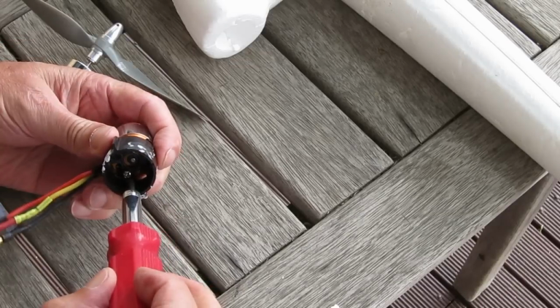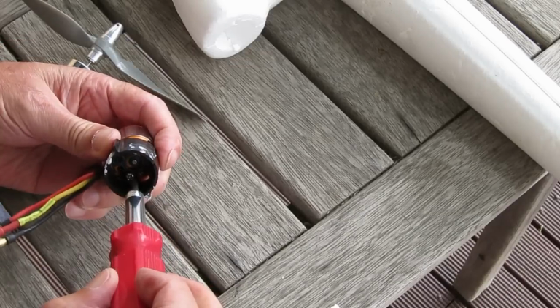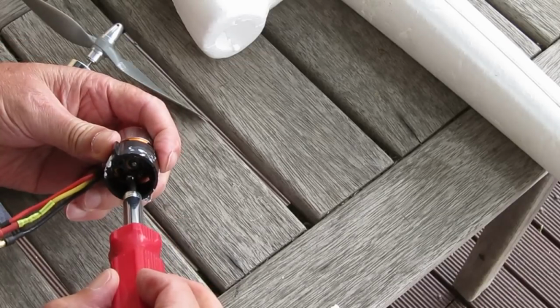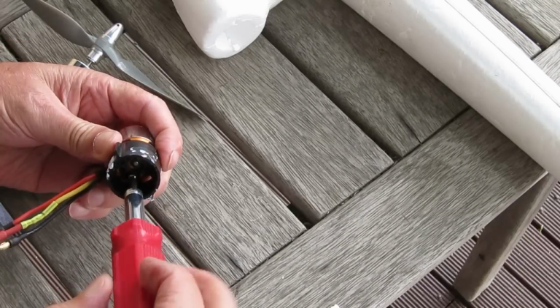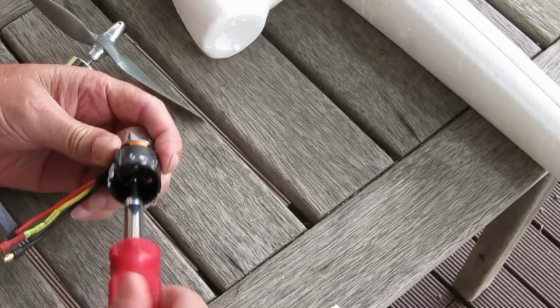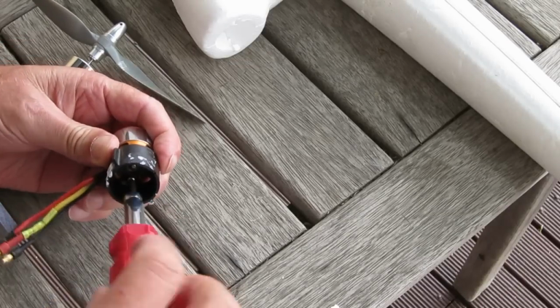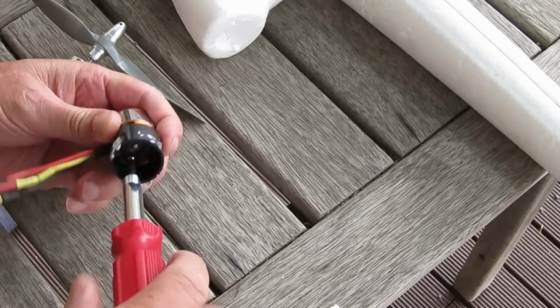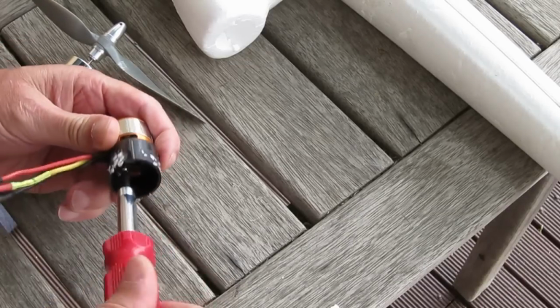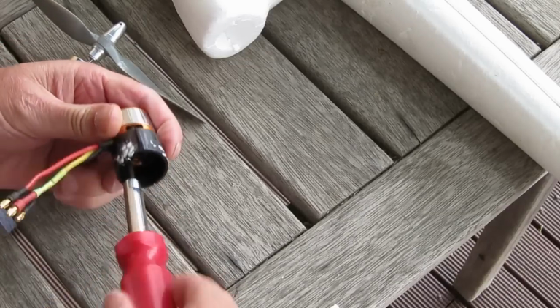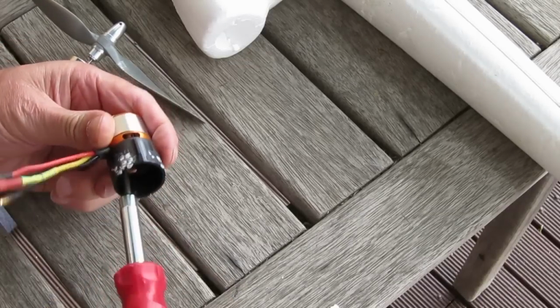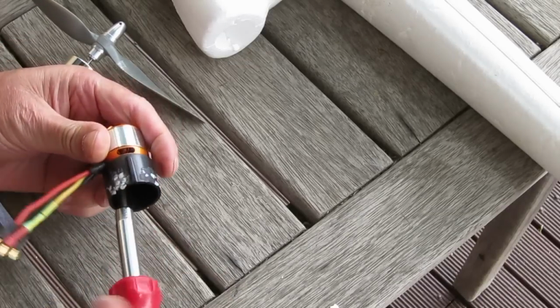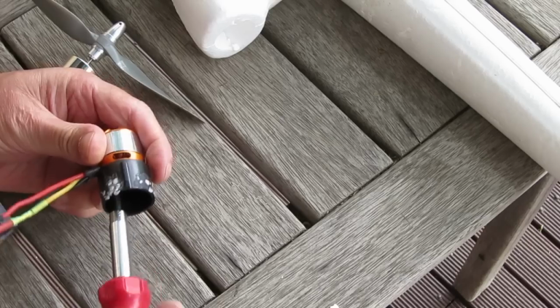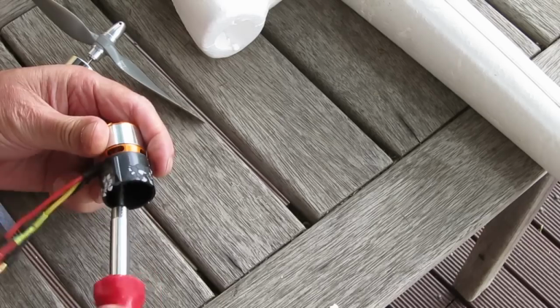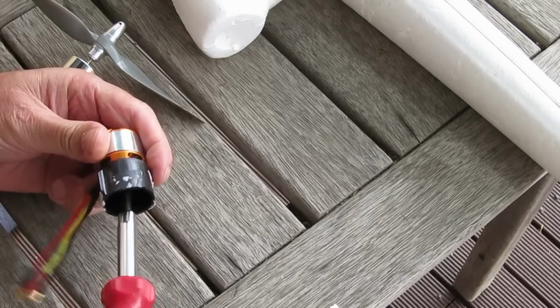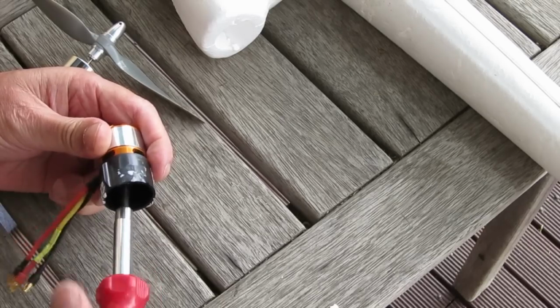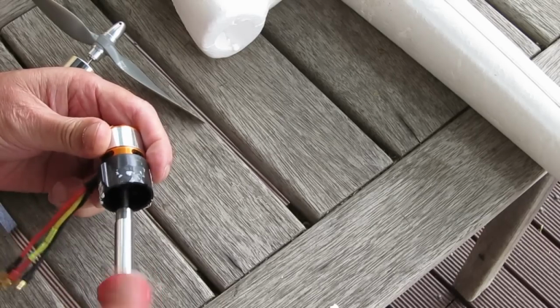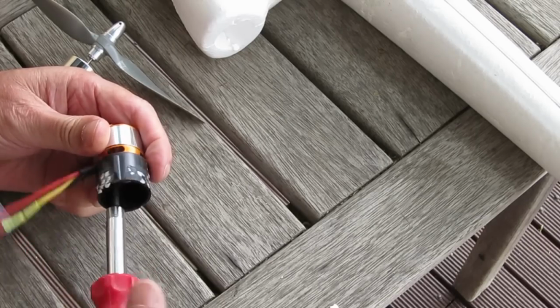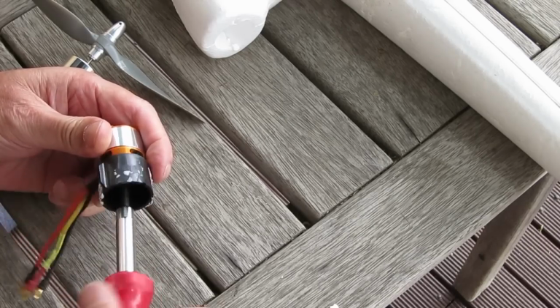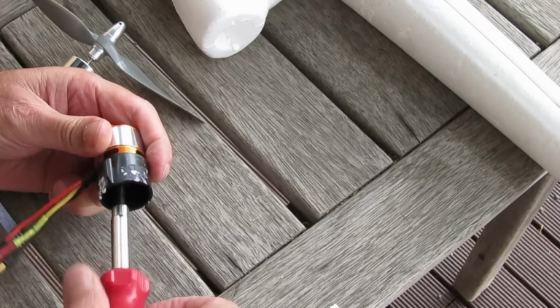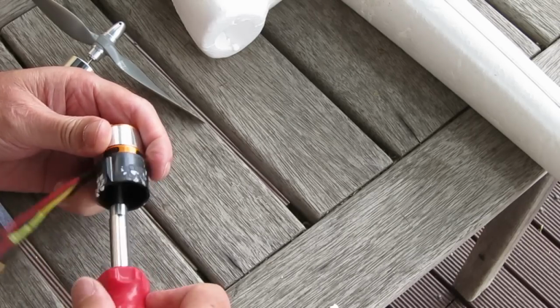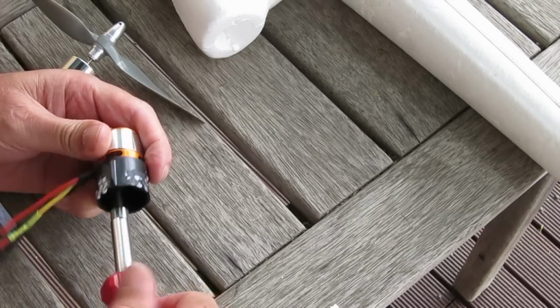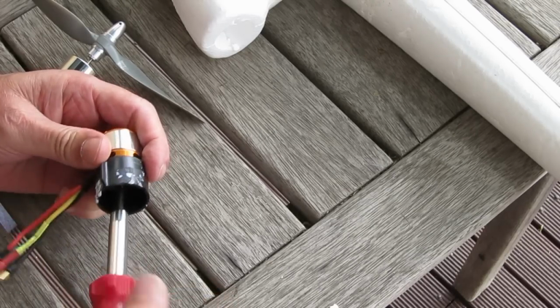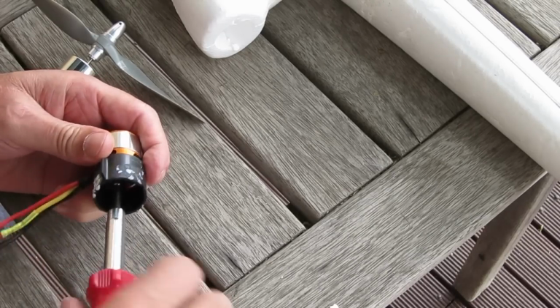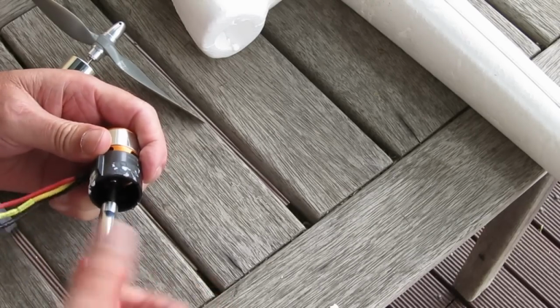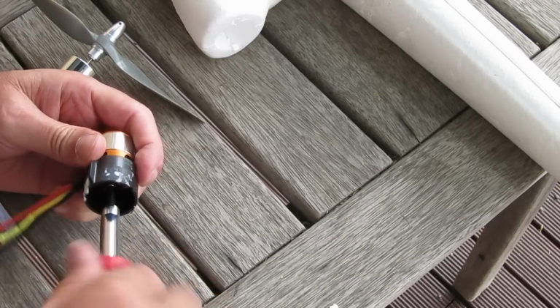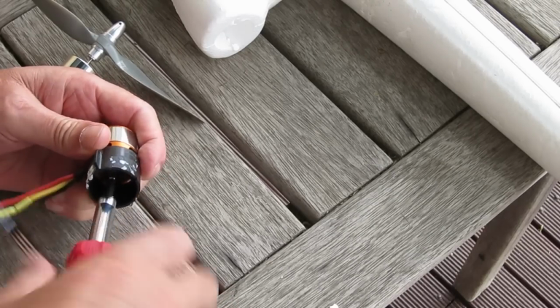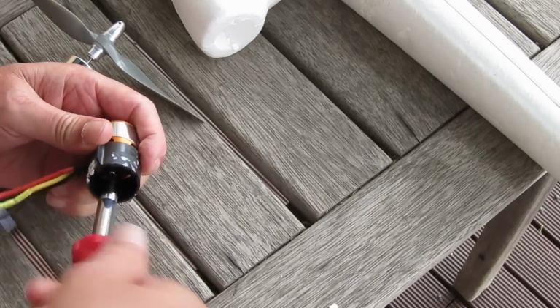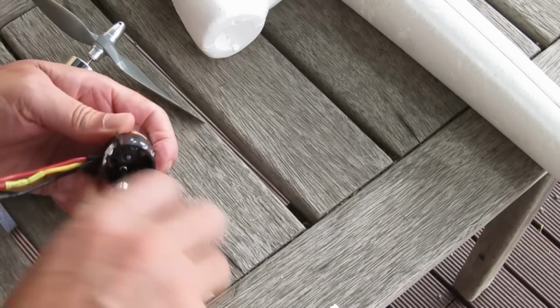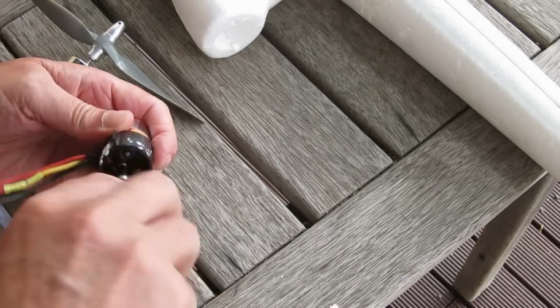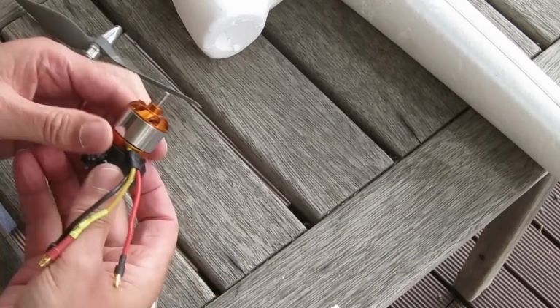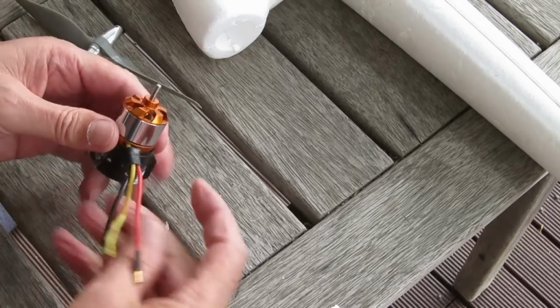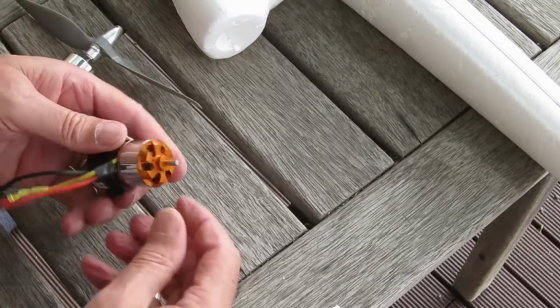Now putting the bolts back in — make sure you use Loctite on those because you won't have access to them once the motor mount is glued back into position.